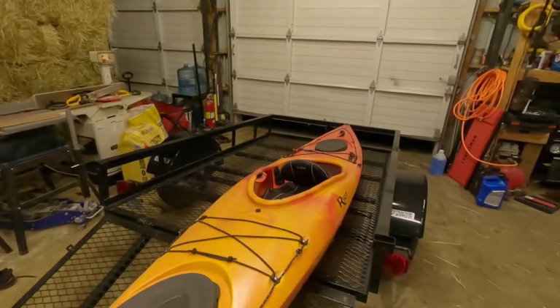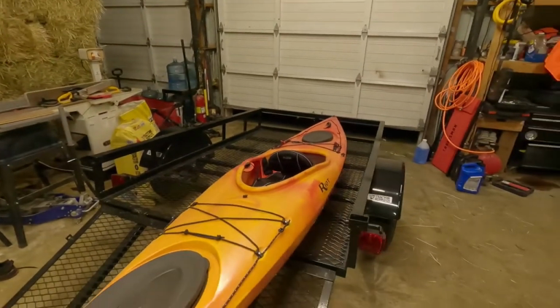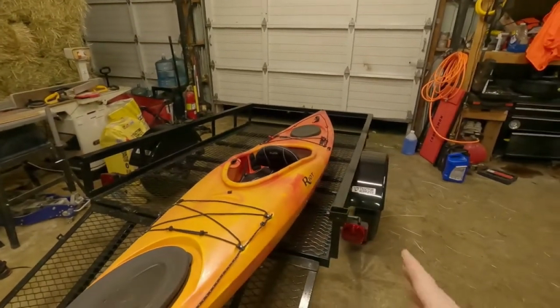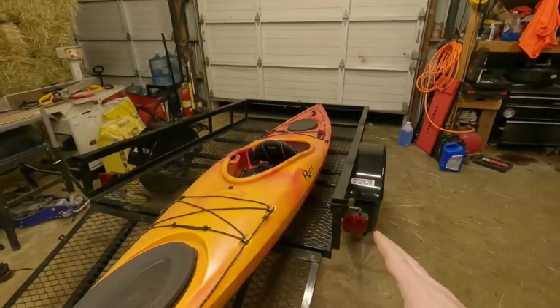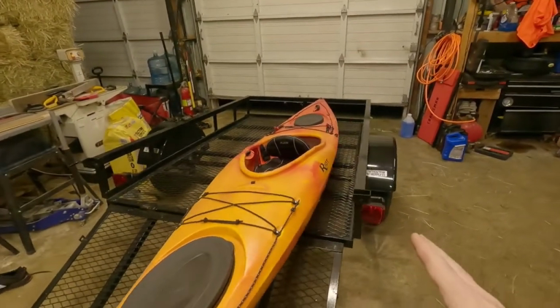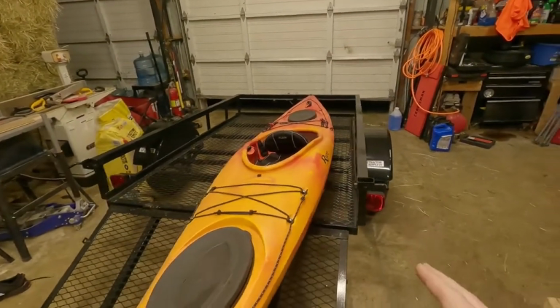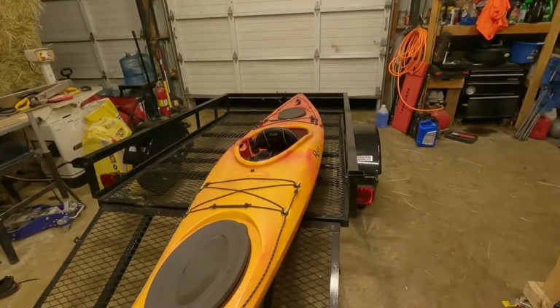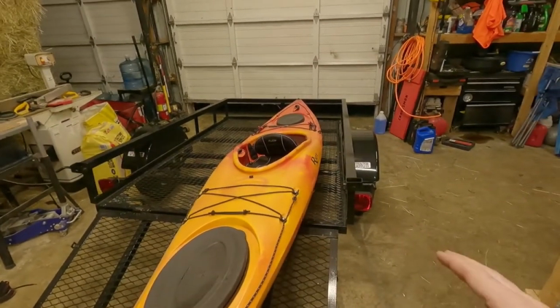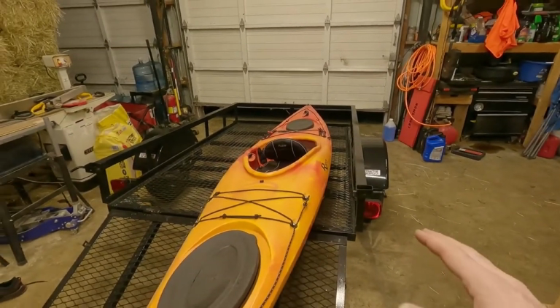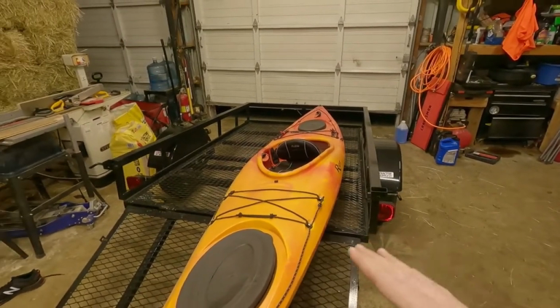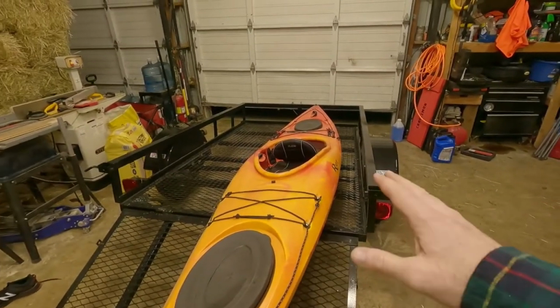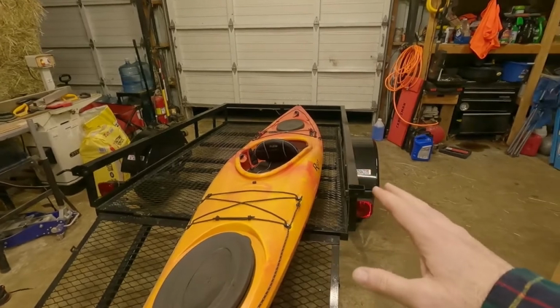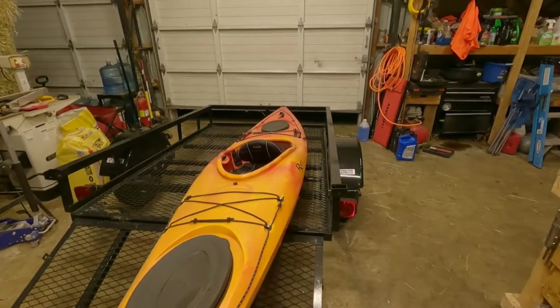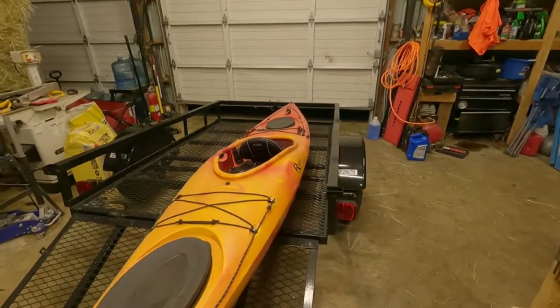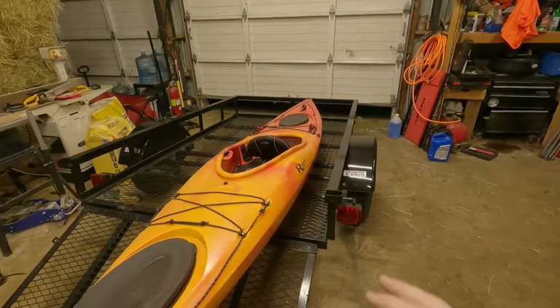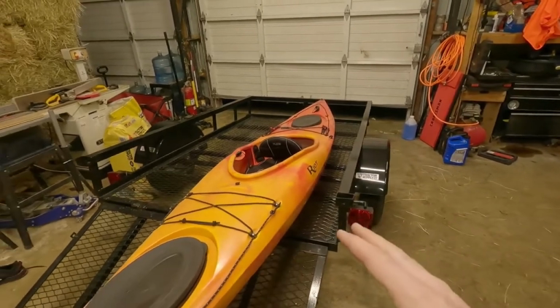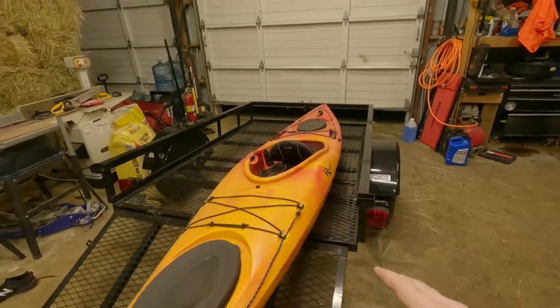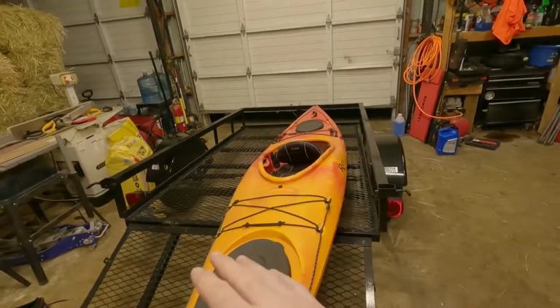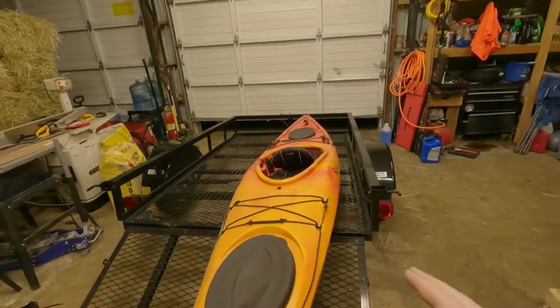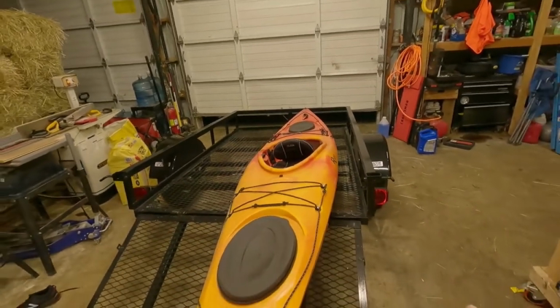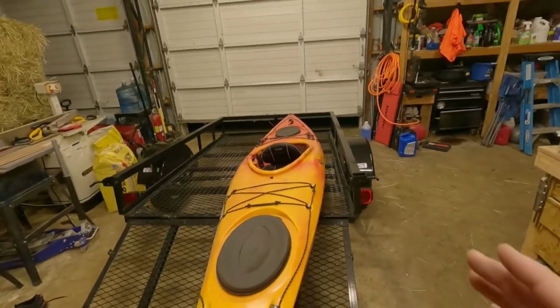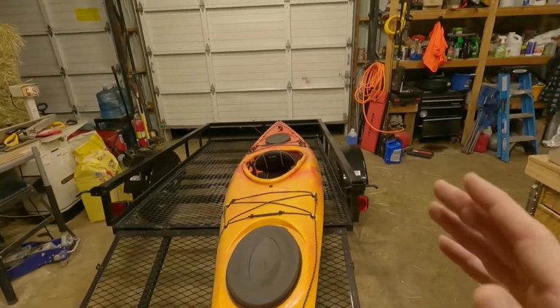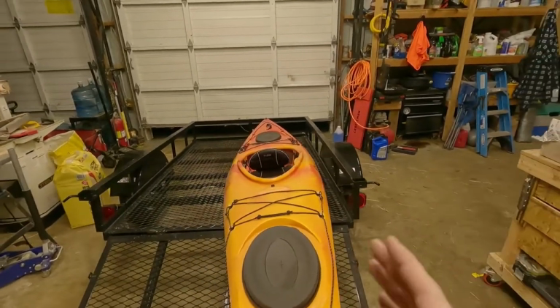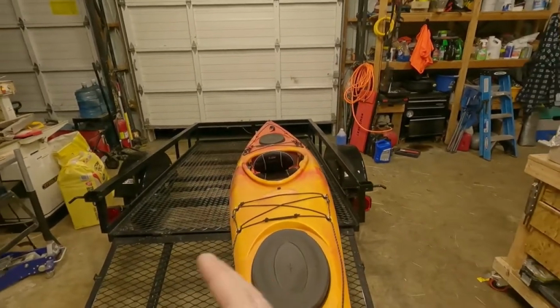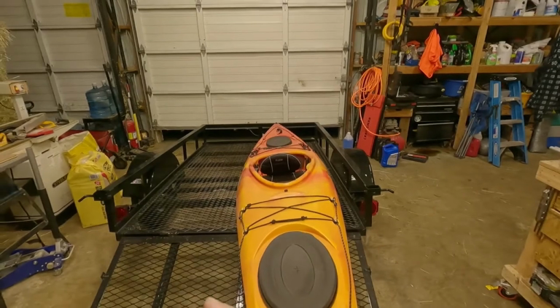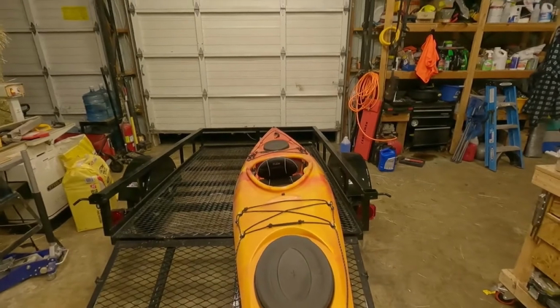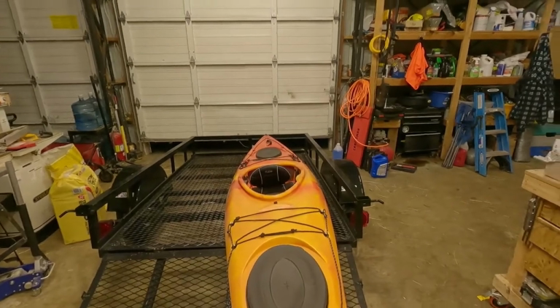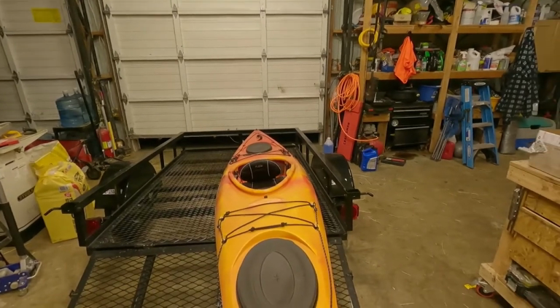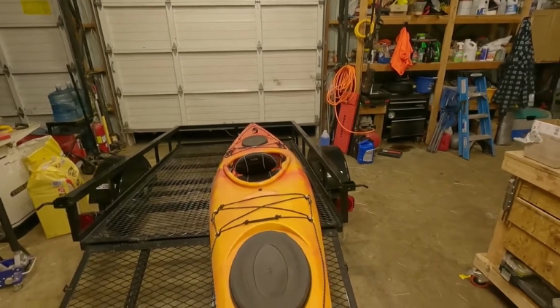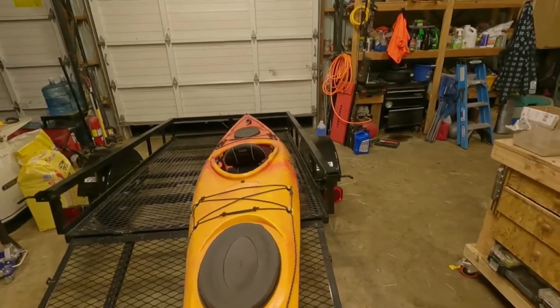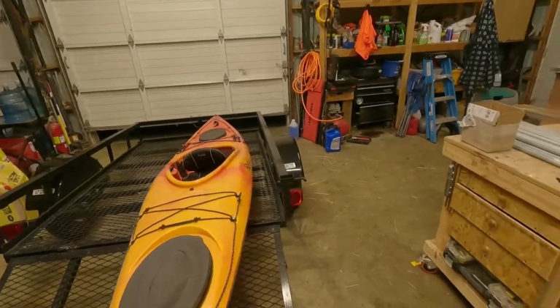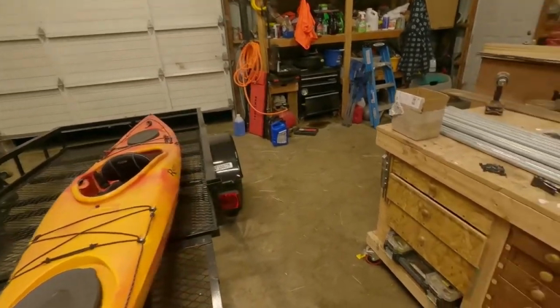We went to a Tractor Supply during Black Friday and picked up one of their five-foot by eight-foot trailers. What I need to do now is build a rack where we can put four kayaks on this trailer, and then the other two will go on the roof rack.